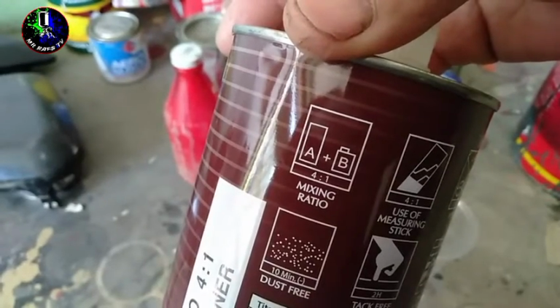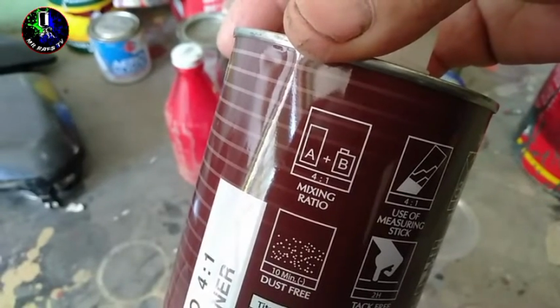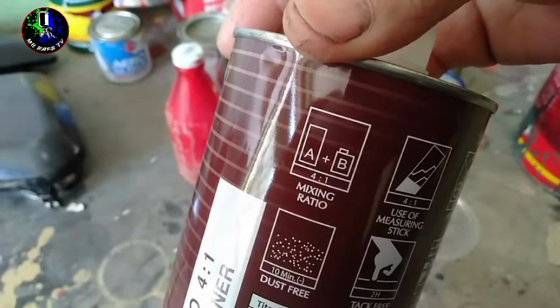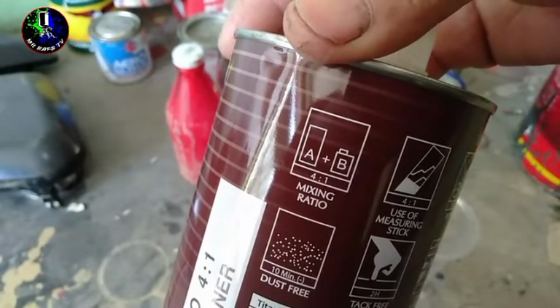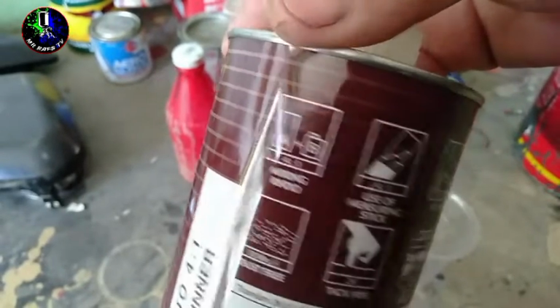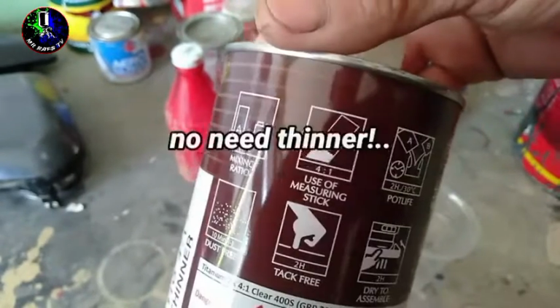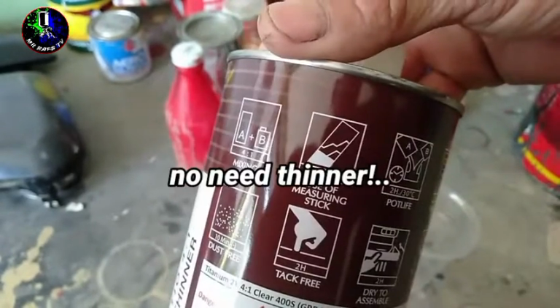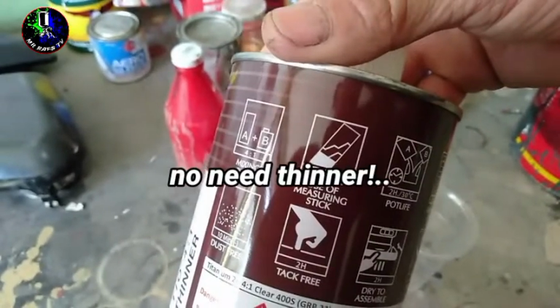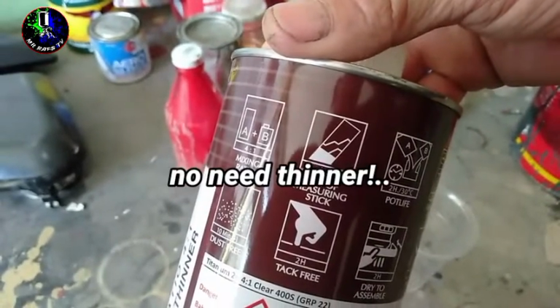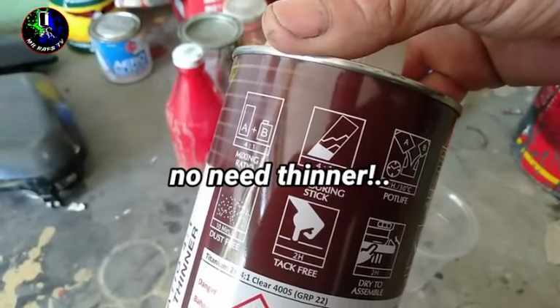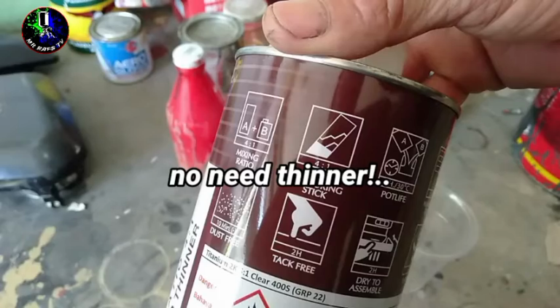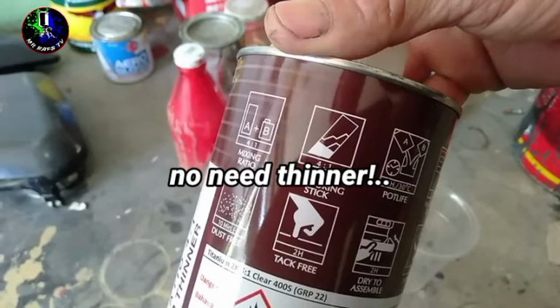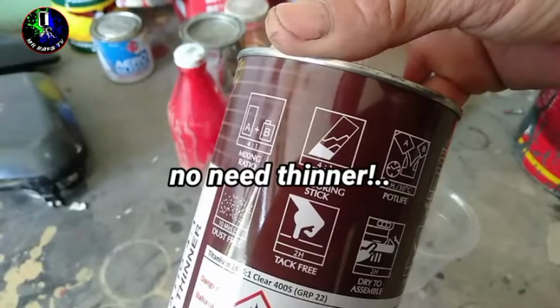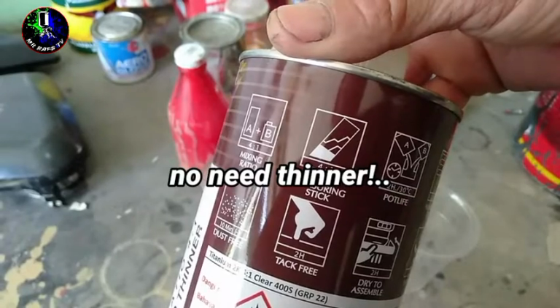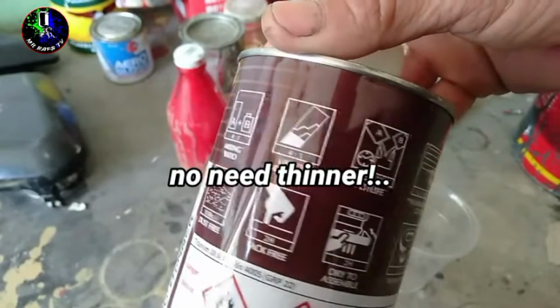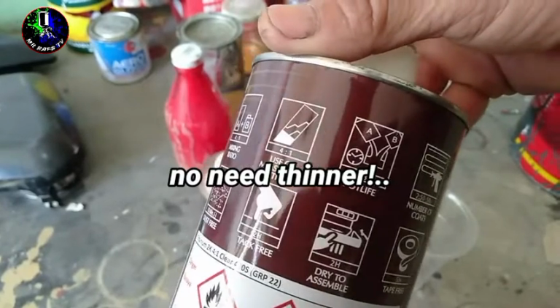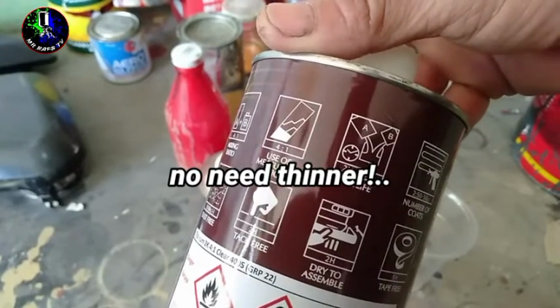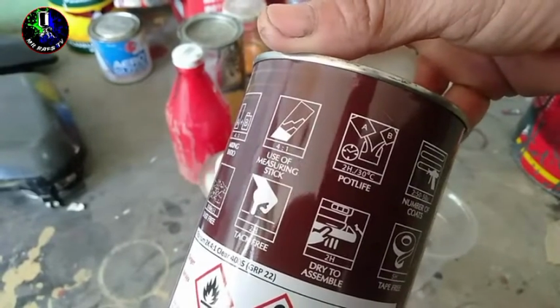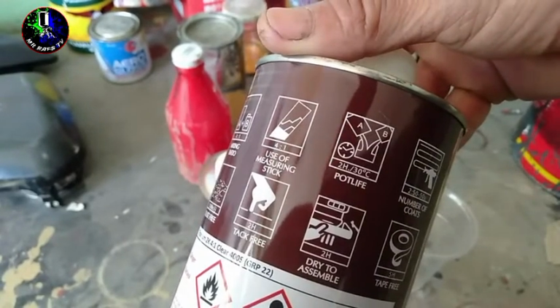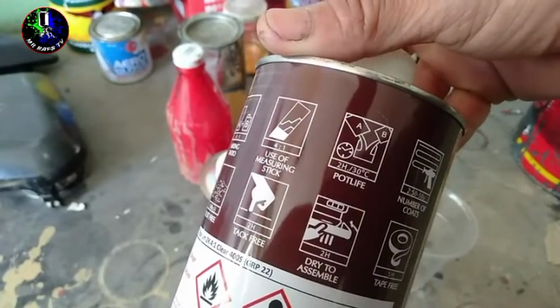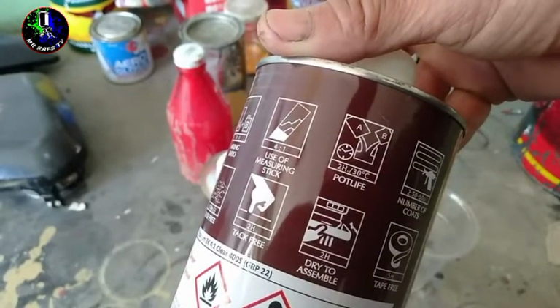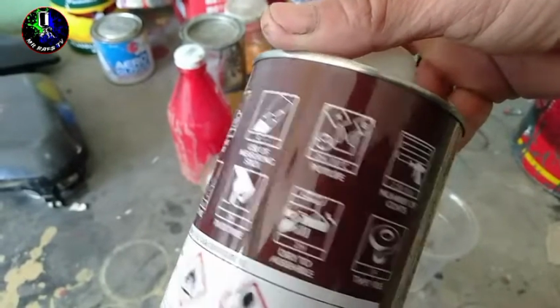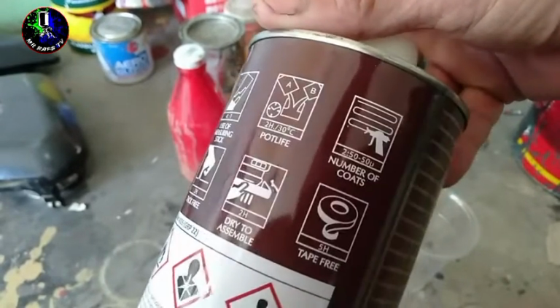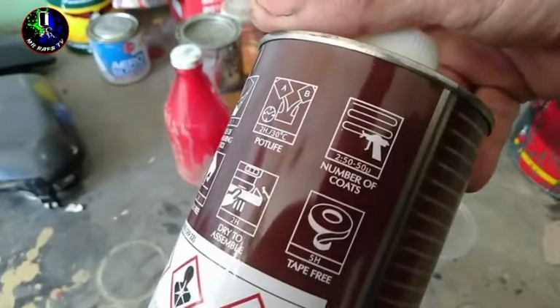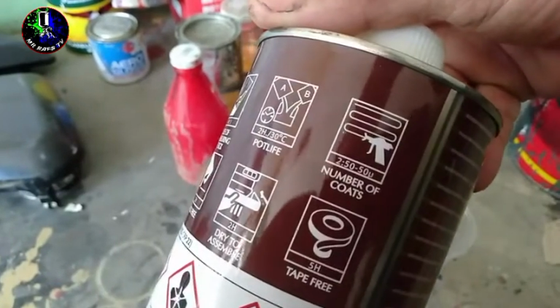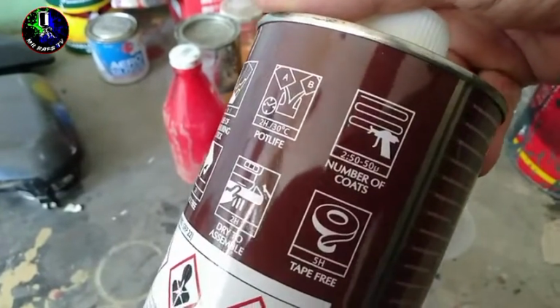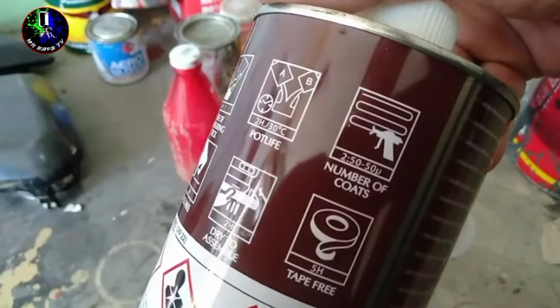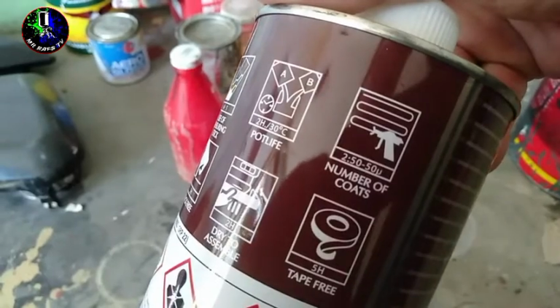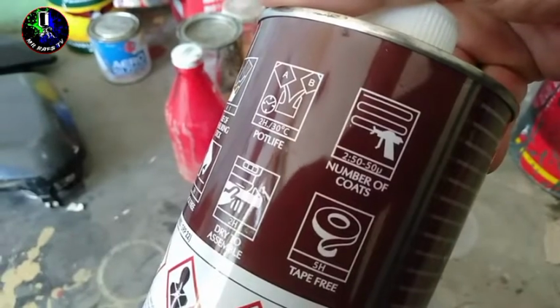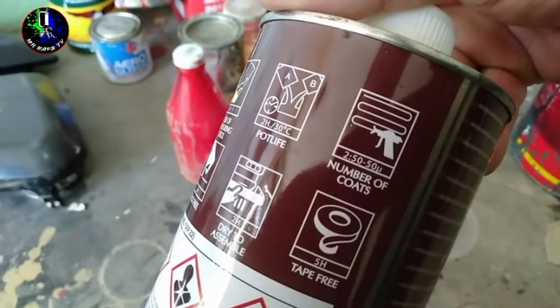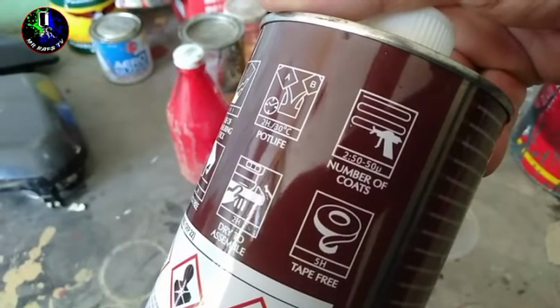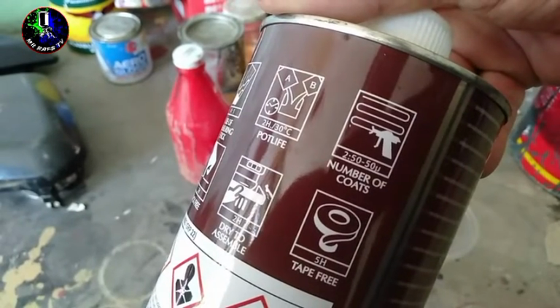So, wala ng TNR to ha. Take note mga Repapips. Magandang gamitin ito kasi hindi na ito hahaluhan ng TNR. So, makakatipid tayo sa TNR pagka ganitong klase ng top coat clear yung ating ginamit.